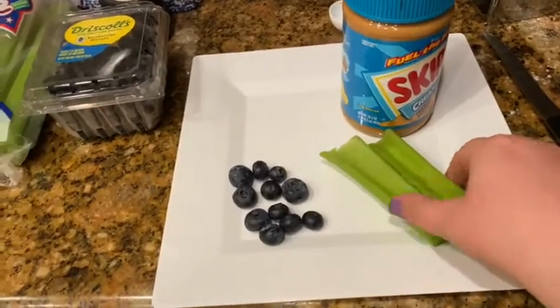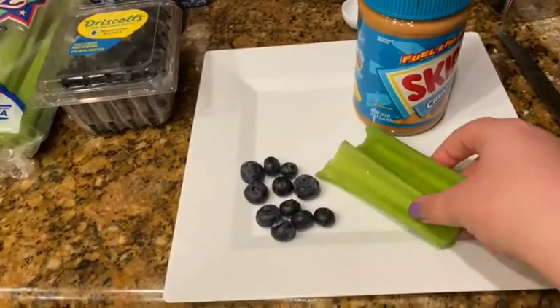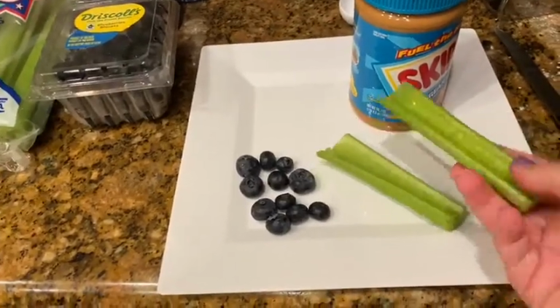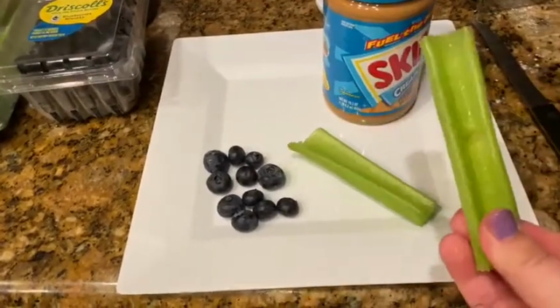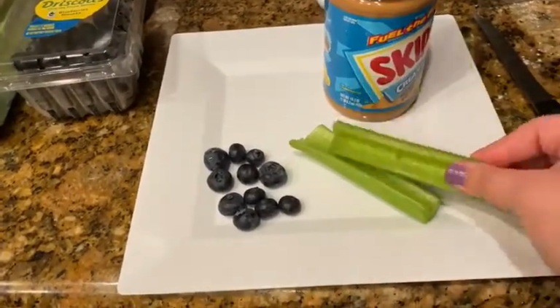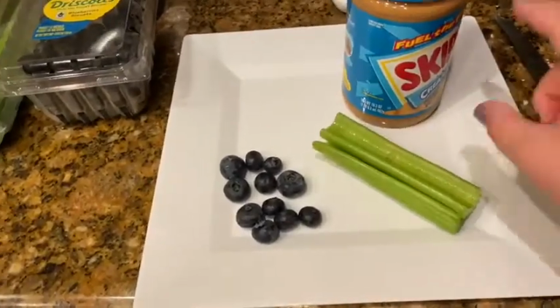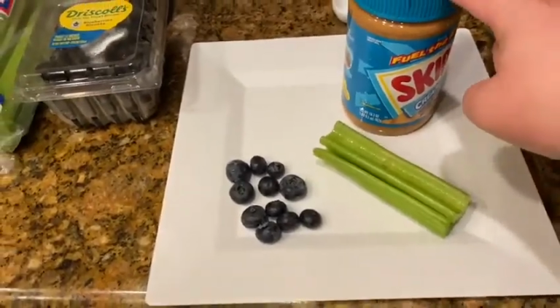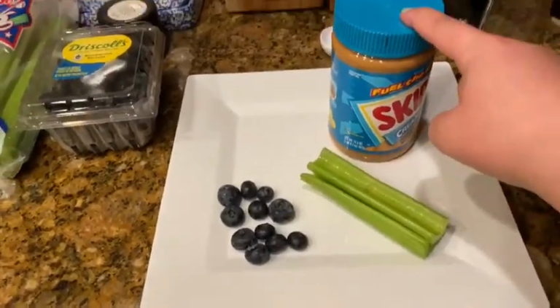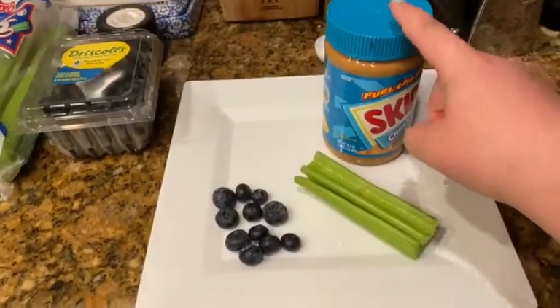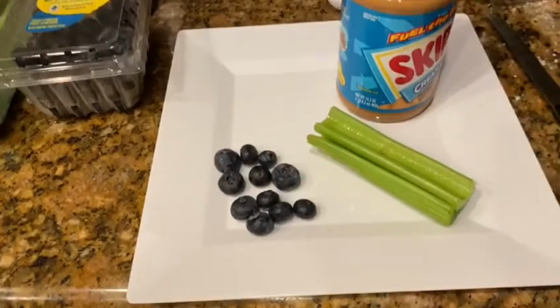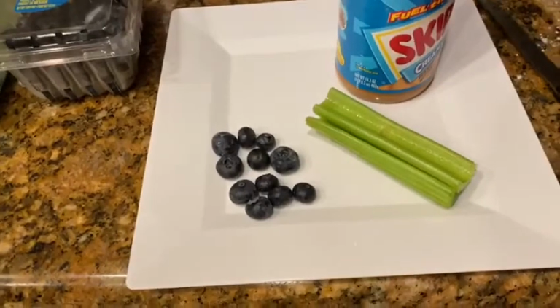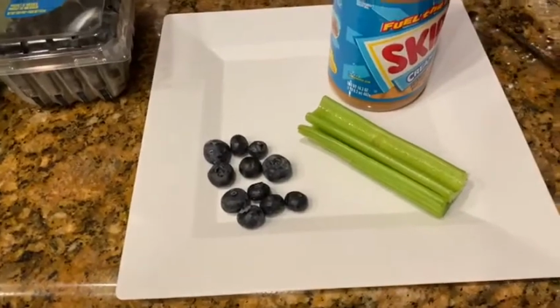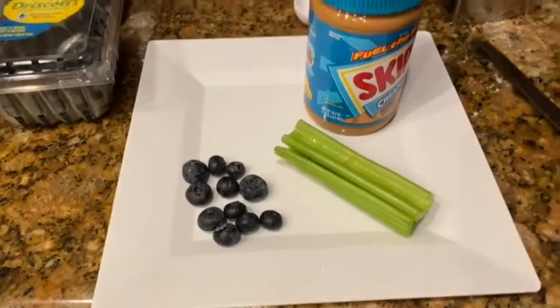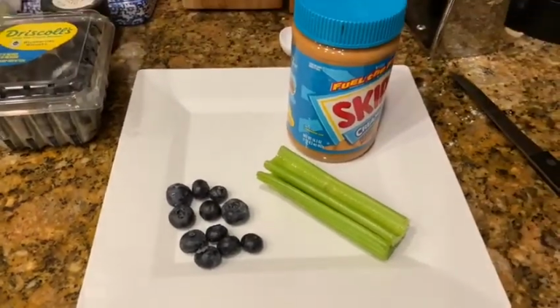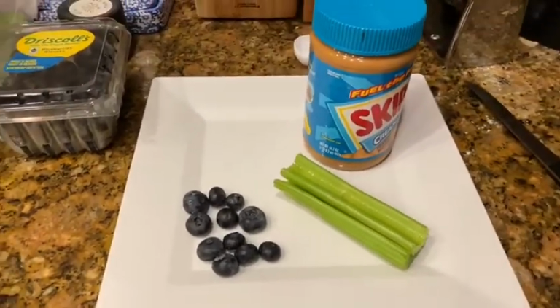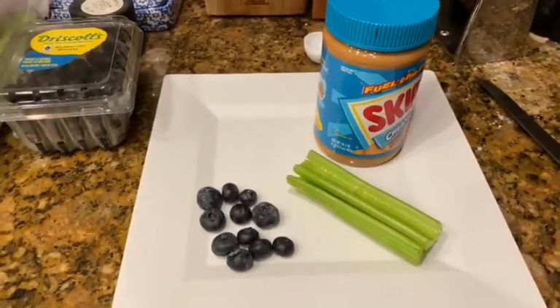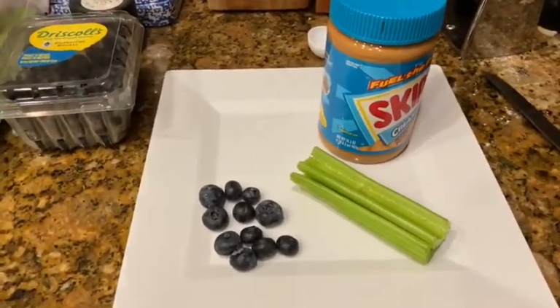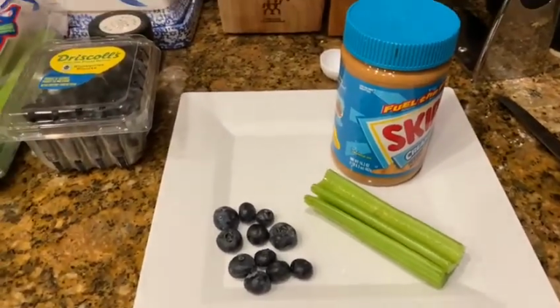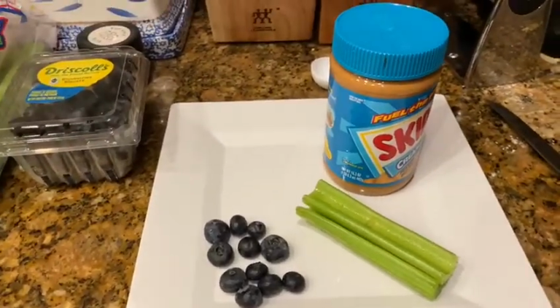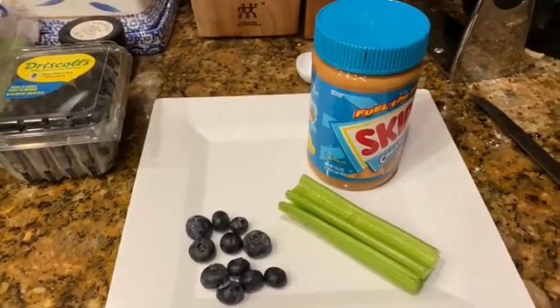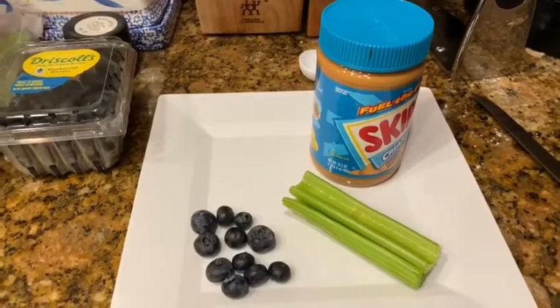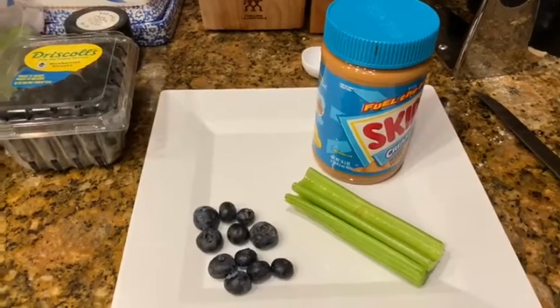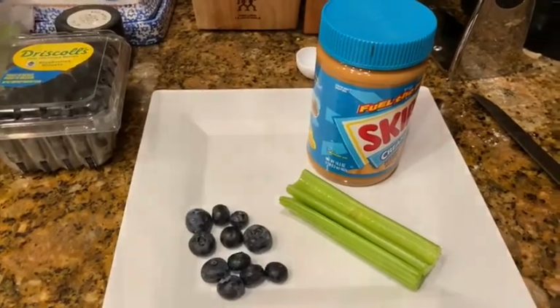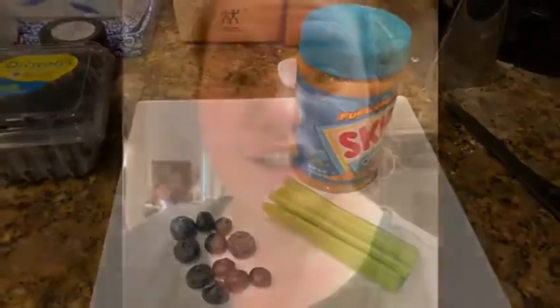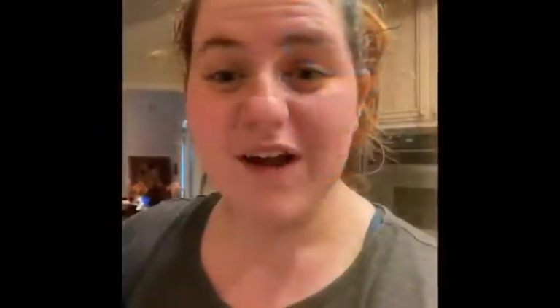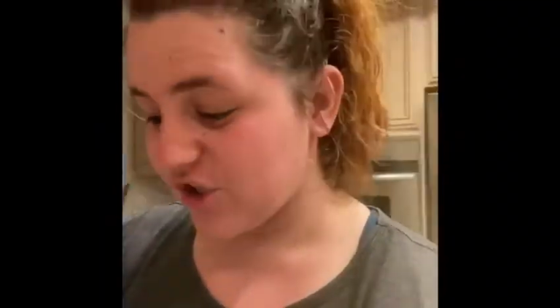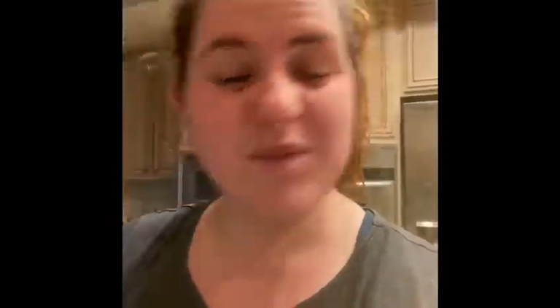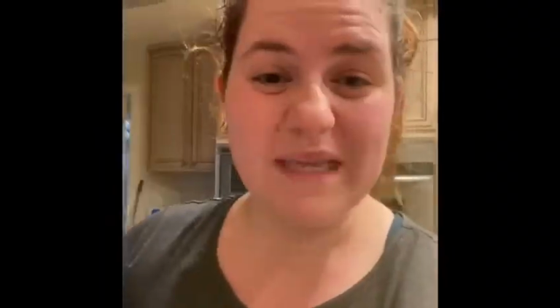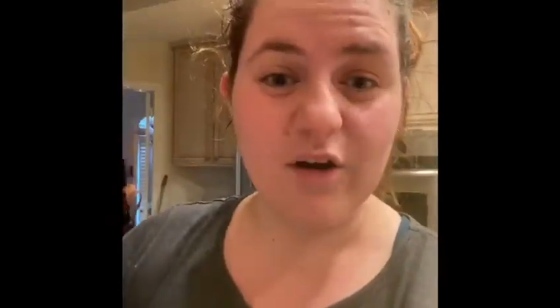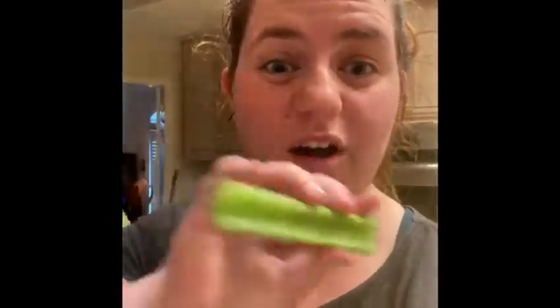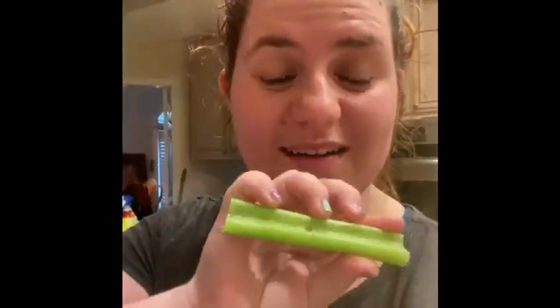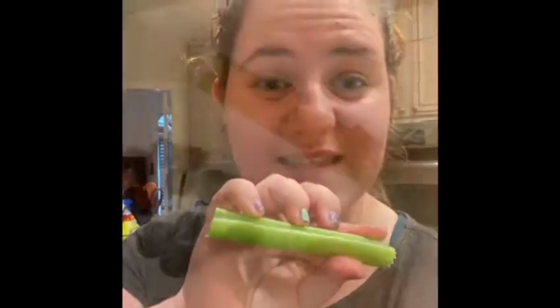This was actually one big celery and then I cut it in half. And you need some peanut butter and a knife to spread the peanut butter, but you can also use a spoon just to make it easier because knives are not very safe. All you're going to do friends is just spread the peanut butter on the celery.